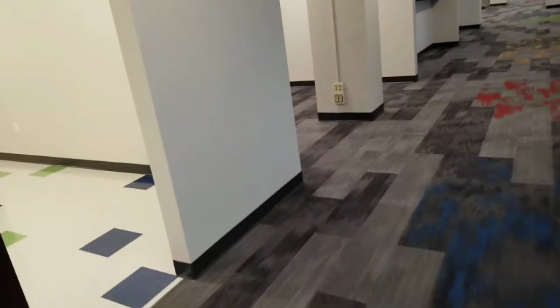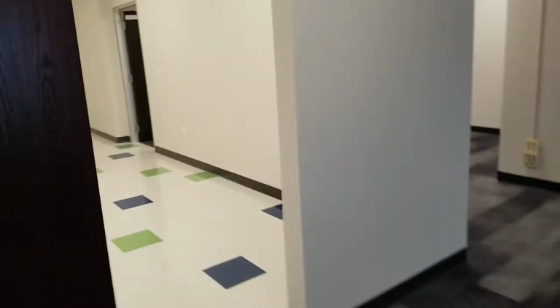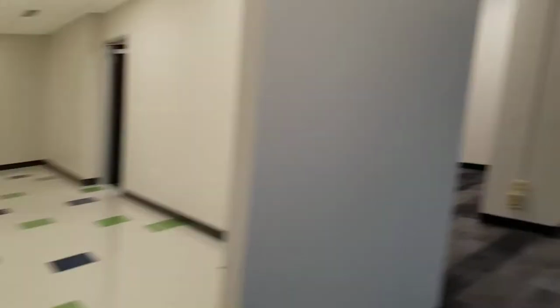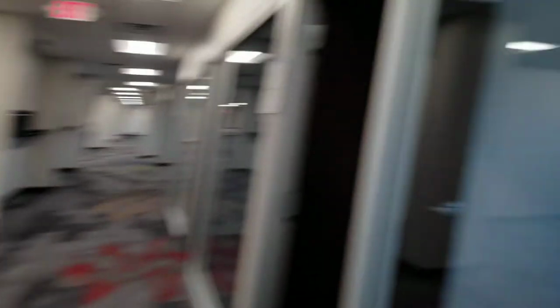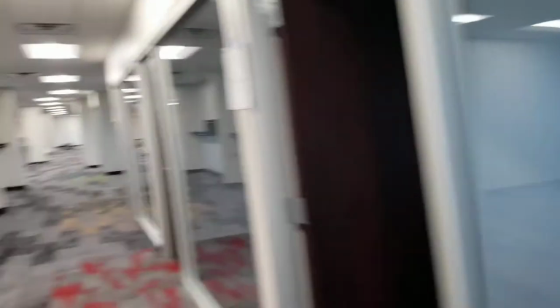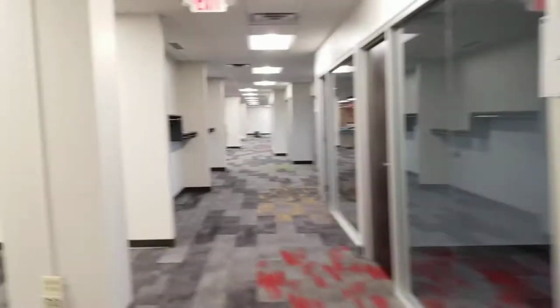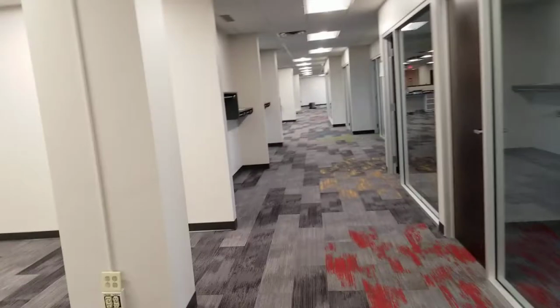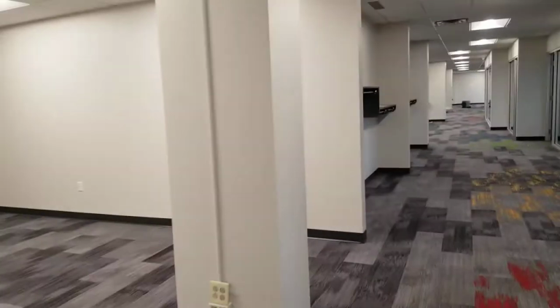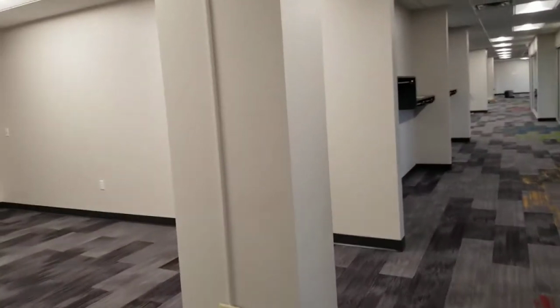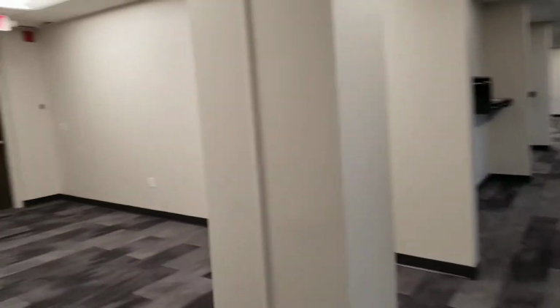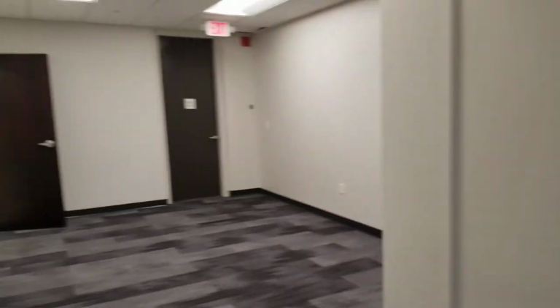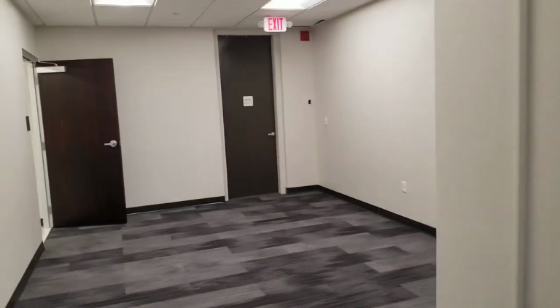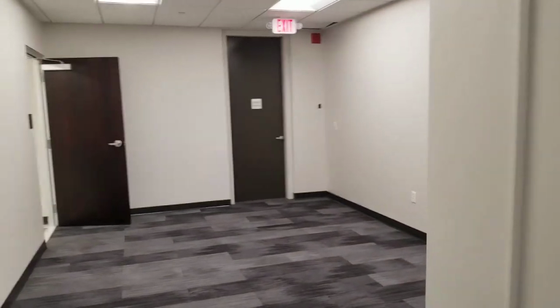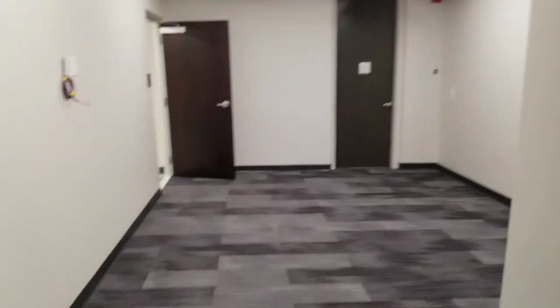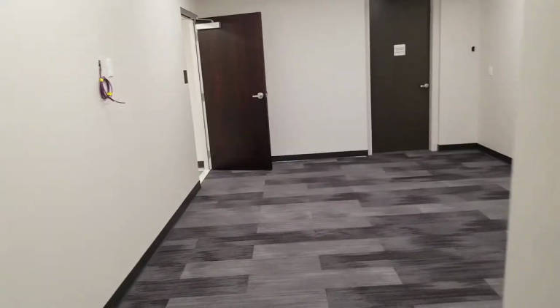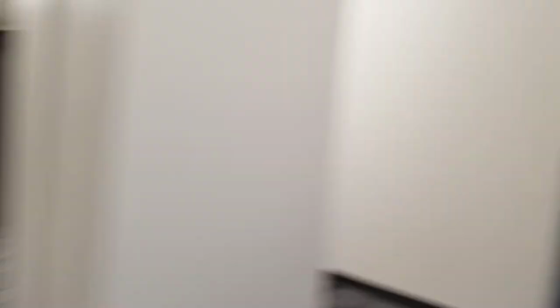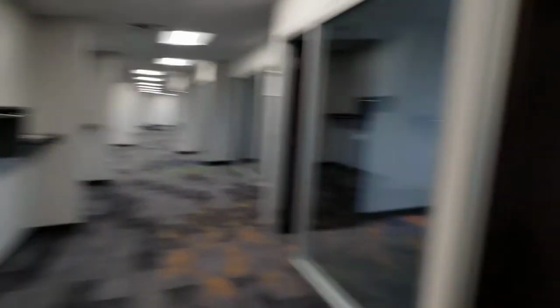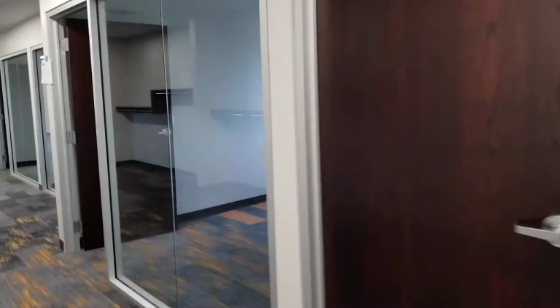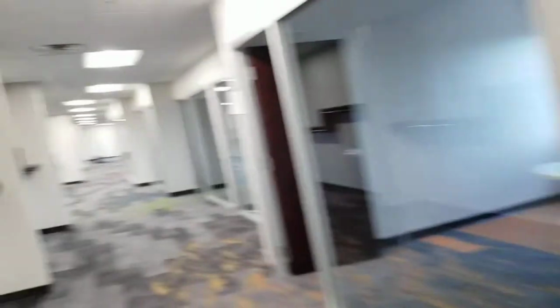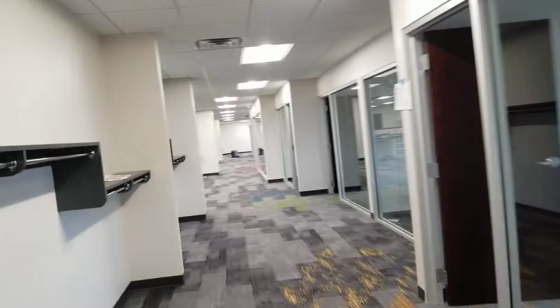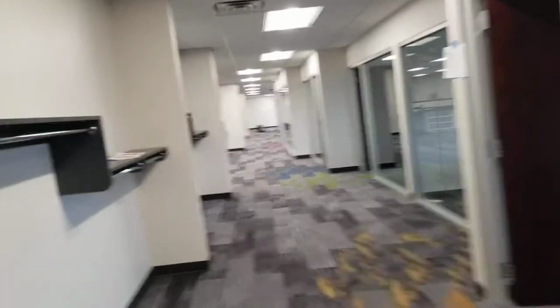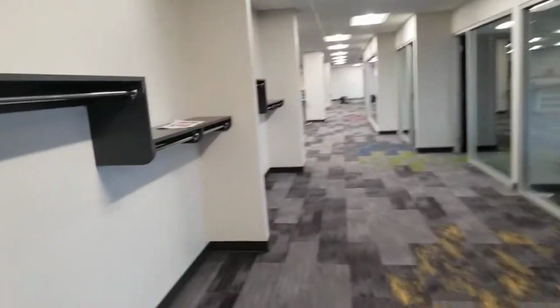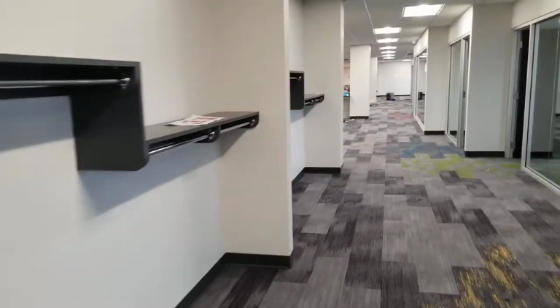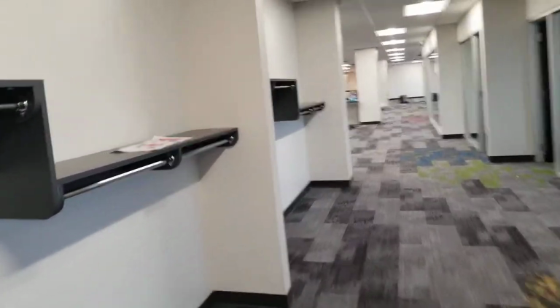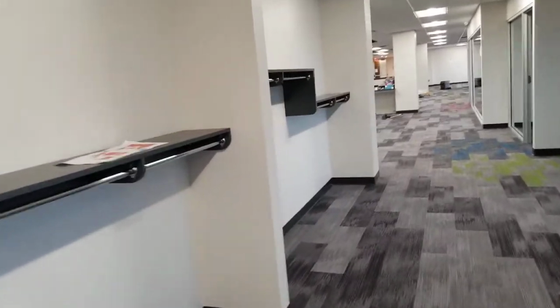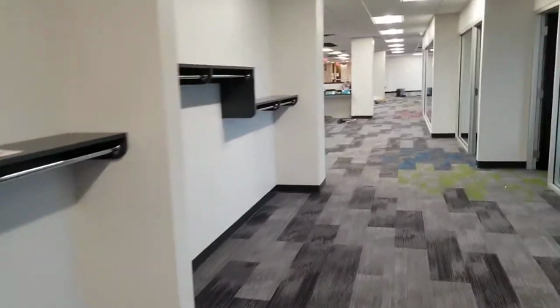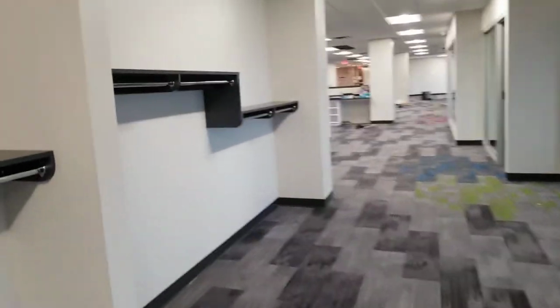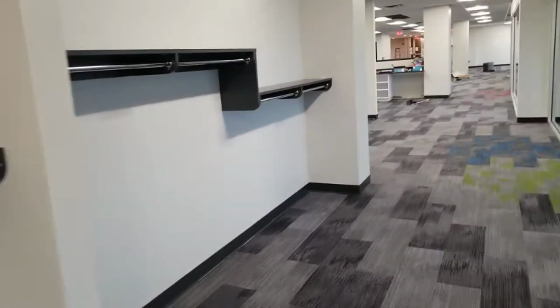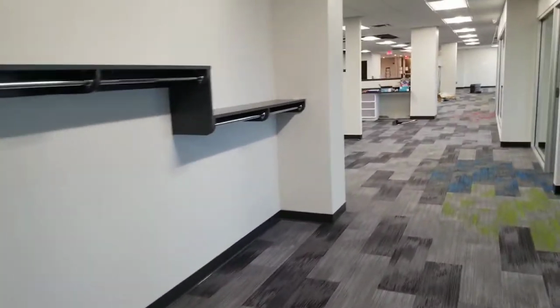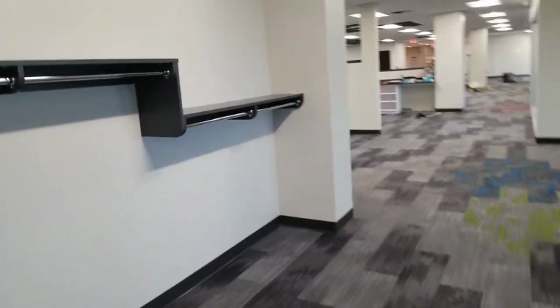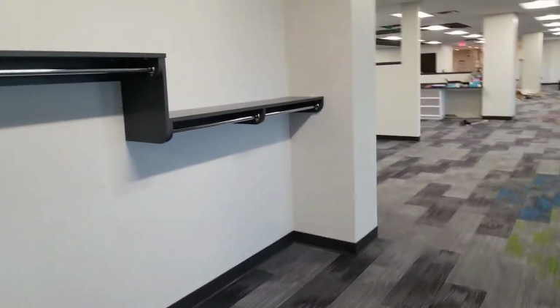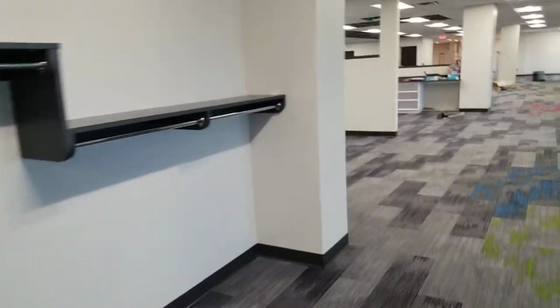Just storage, more staff workspace. This back half is more staff oriented. And lots of coat racks and stuff for when we have events.